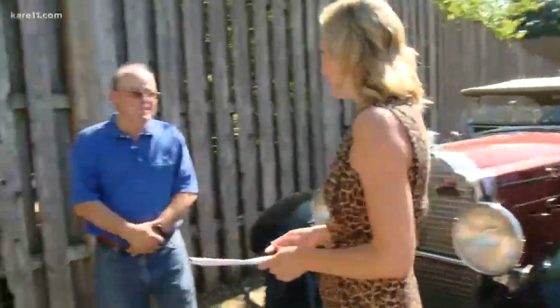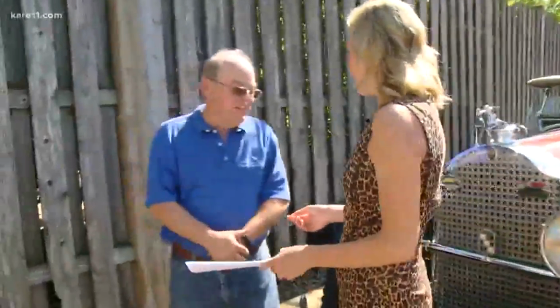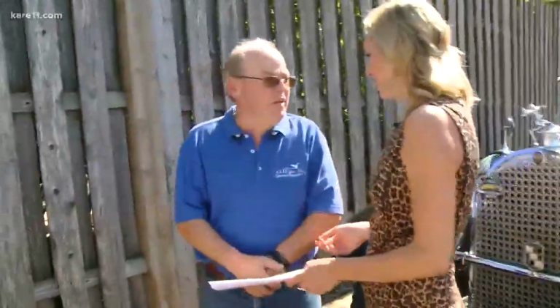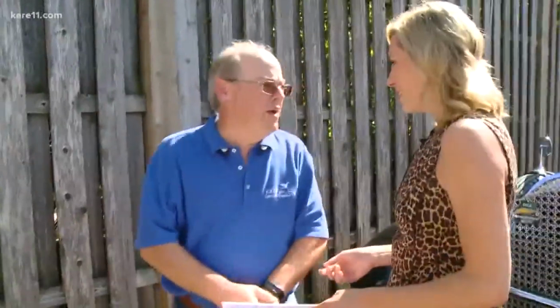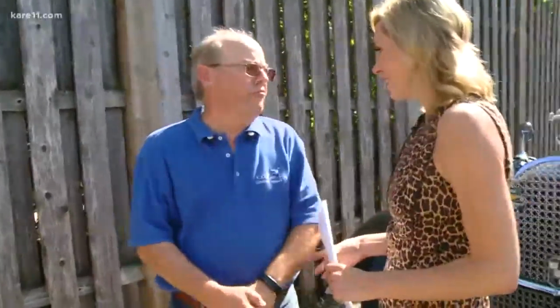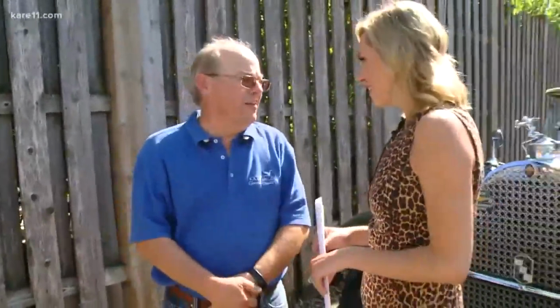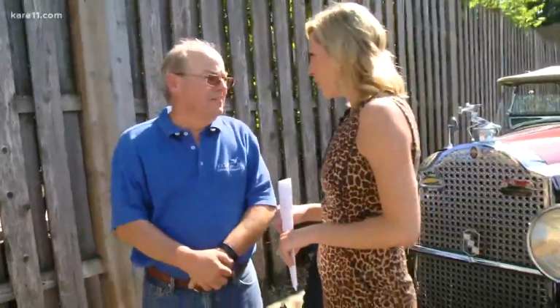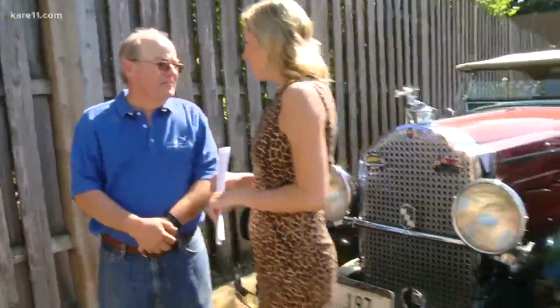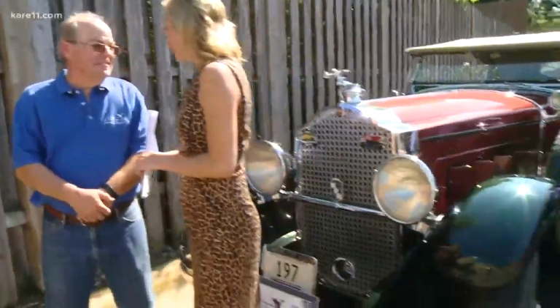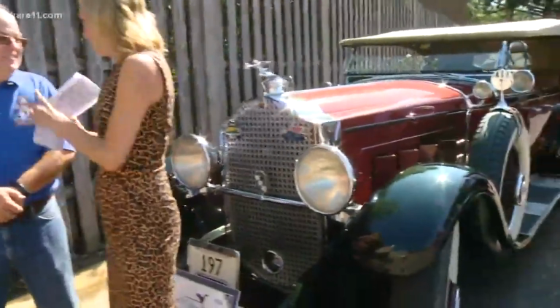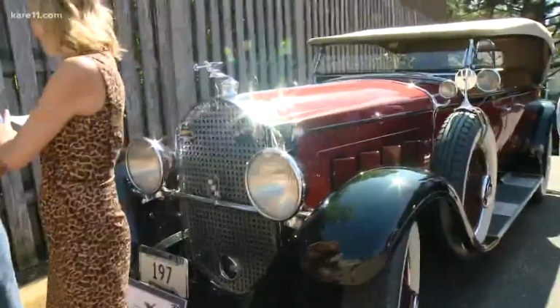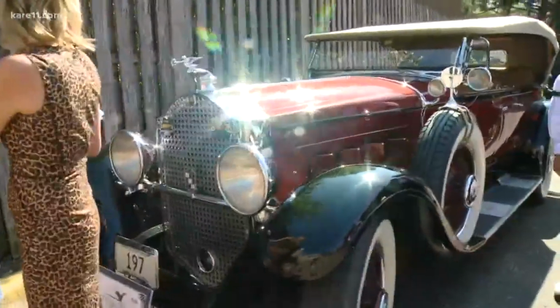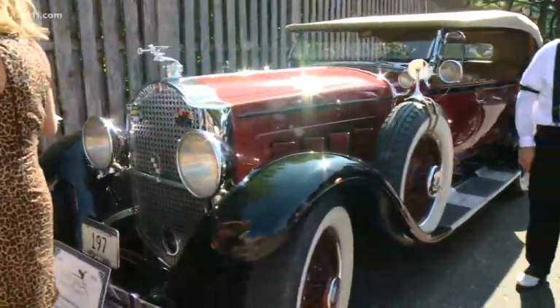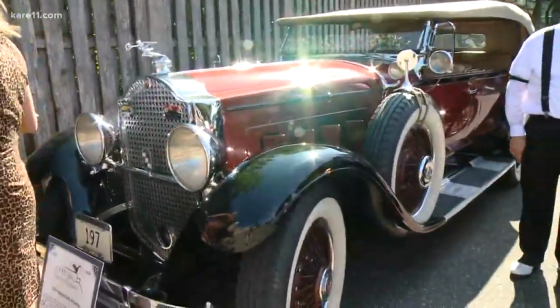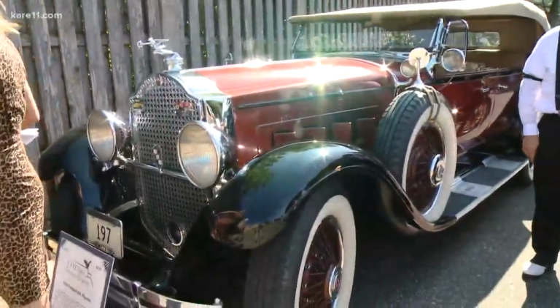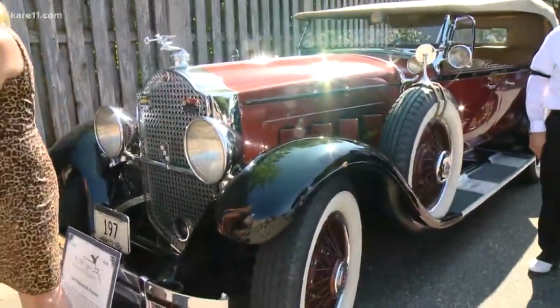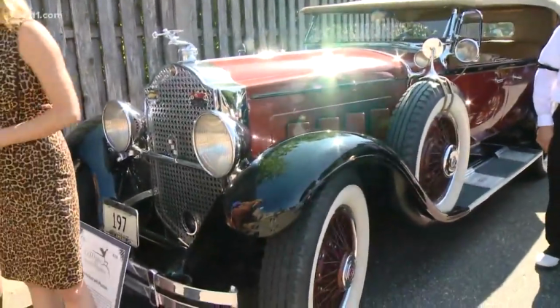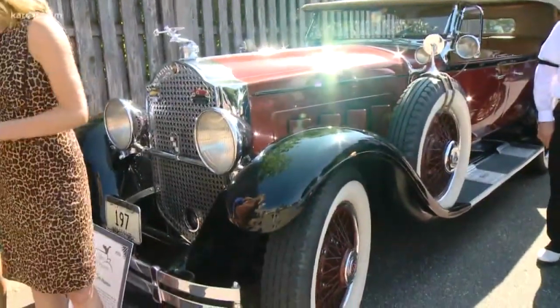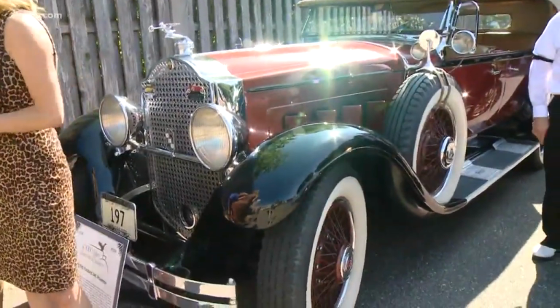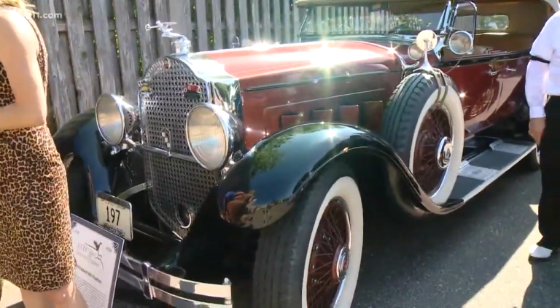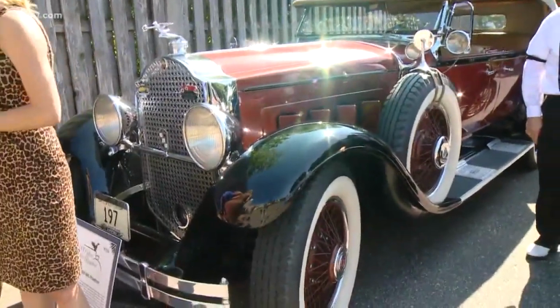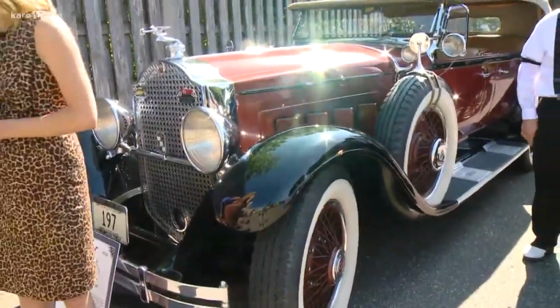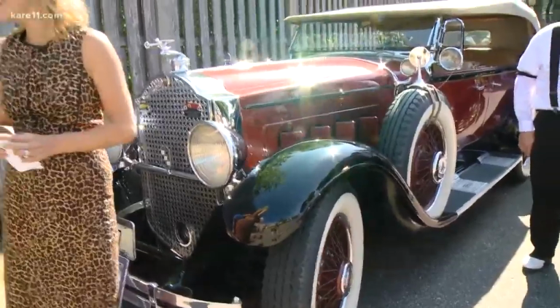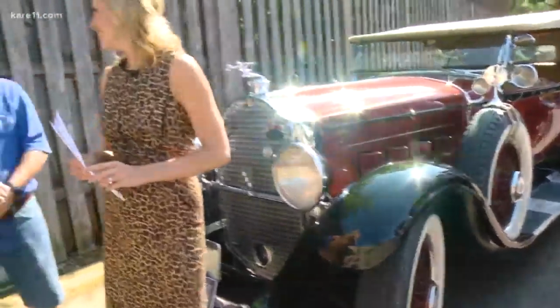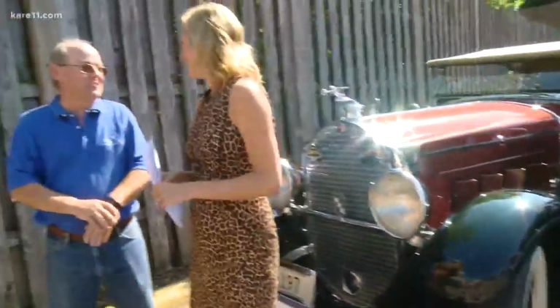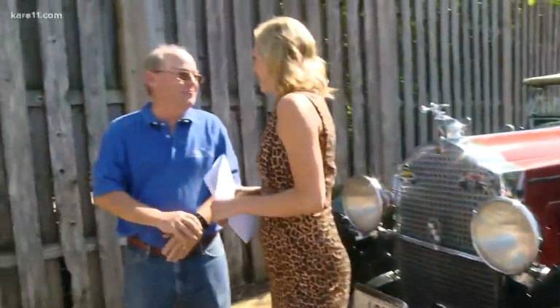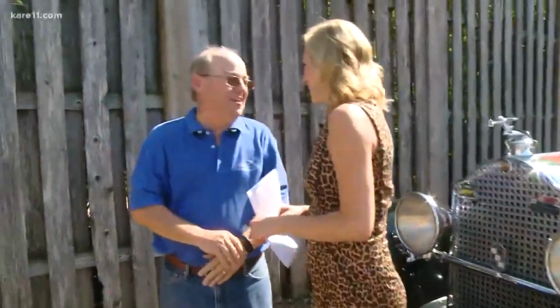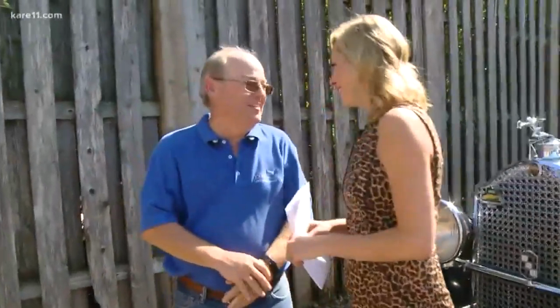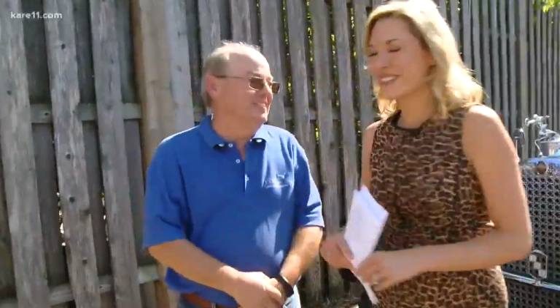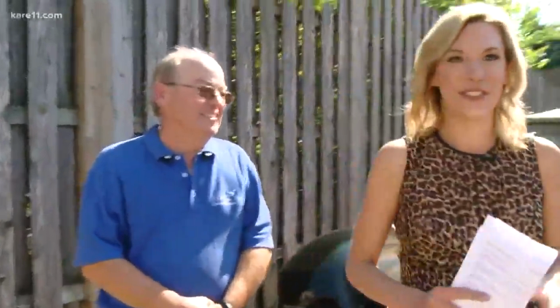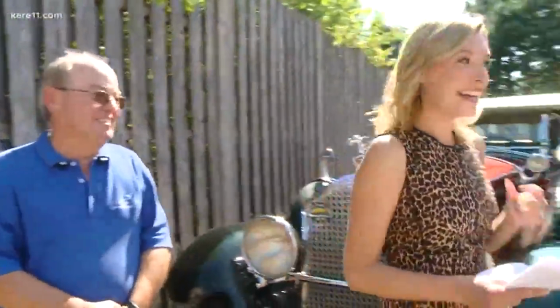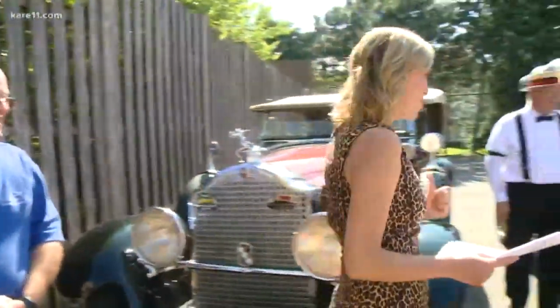This is a 1929 Packard Phaeton. Is that pretty rare? Pretty rare car. It's a pretty good-sized car for 1929 with a straight eight, so it's a fast car — fast car, straight eight, 1929.